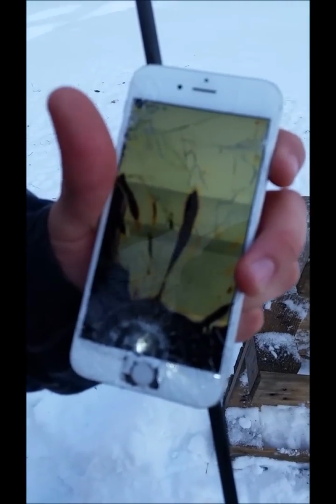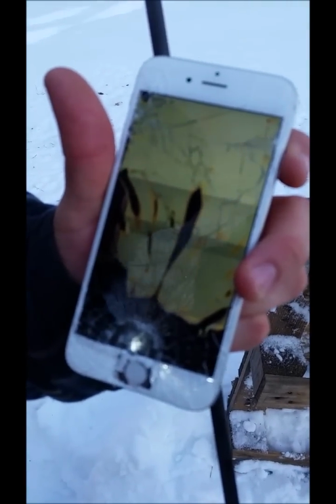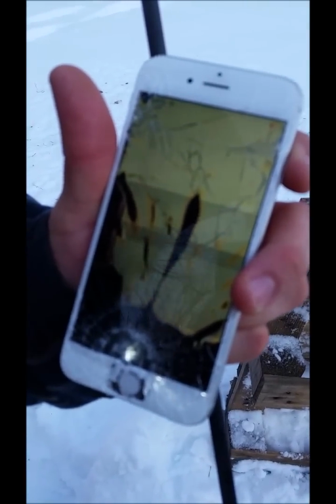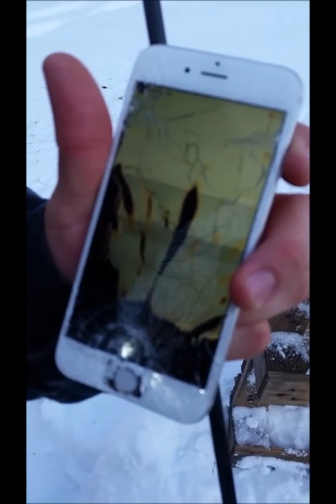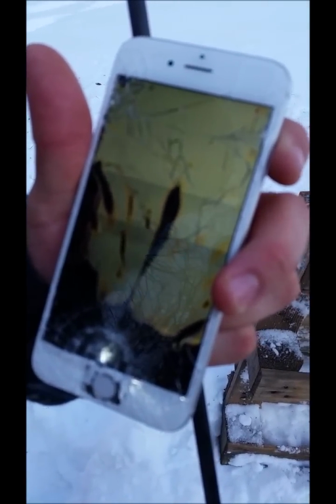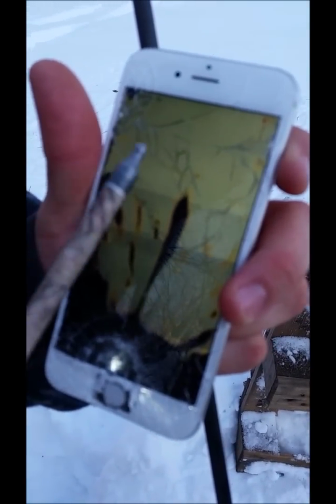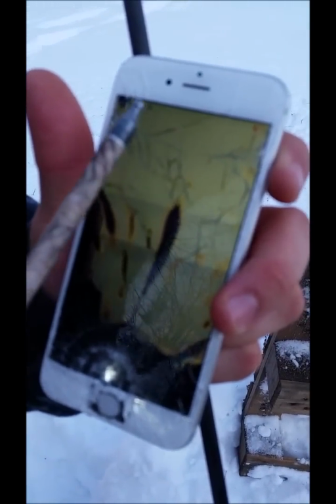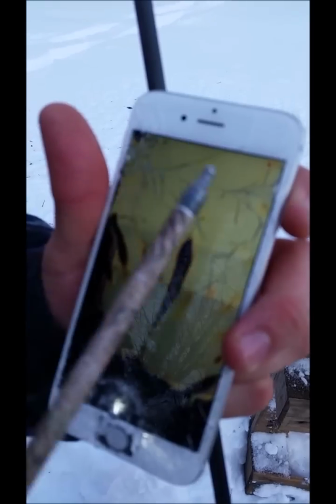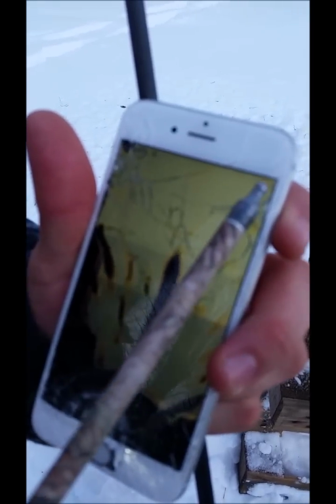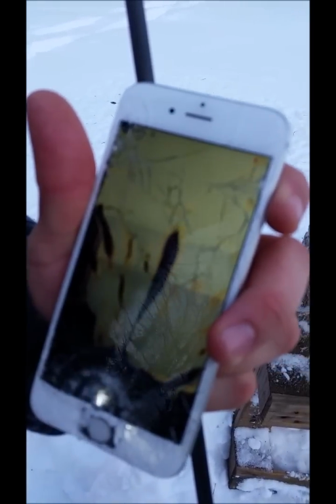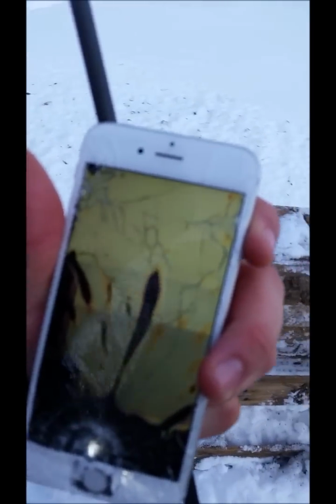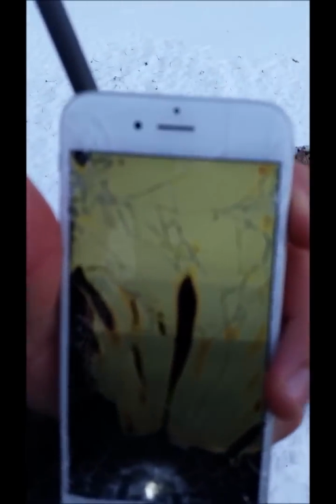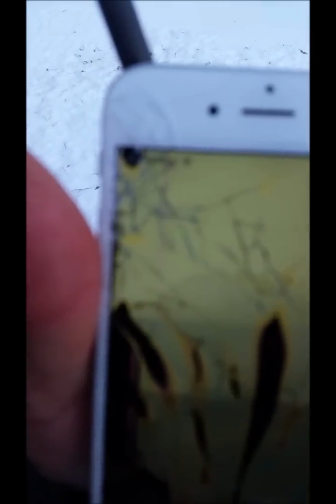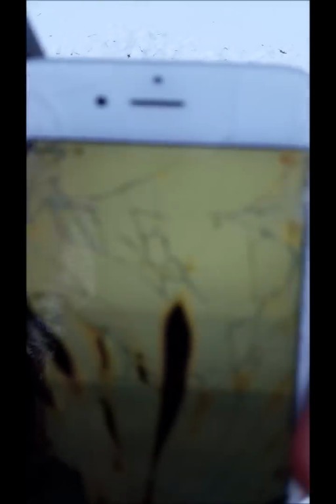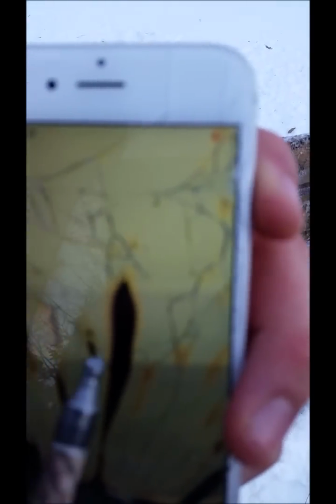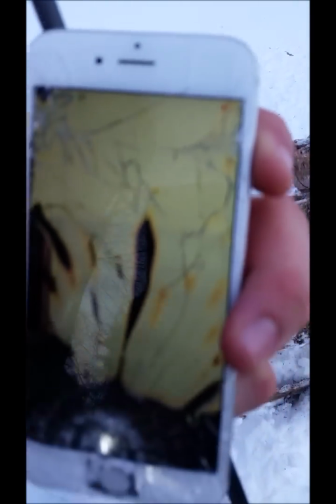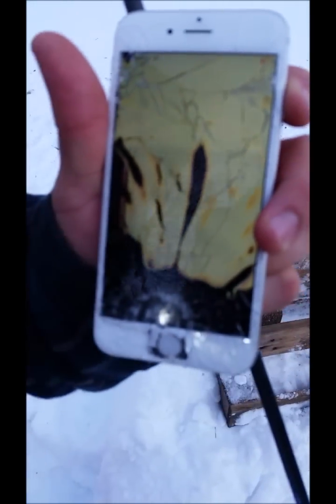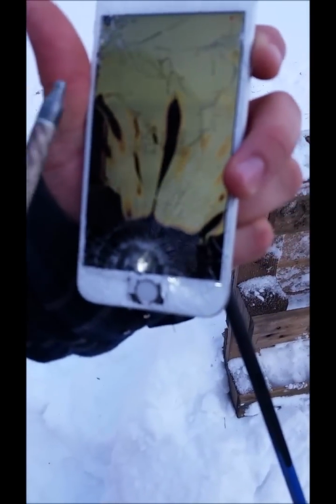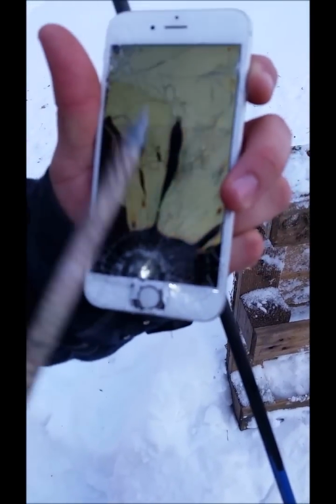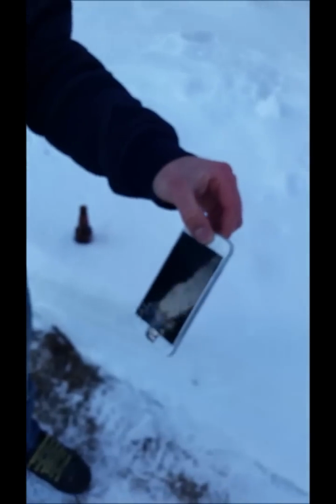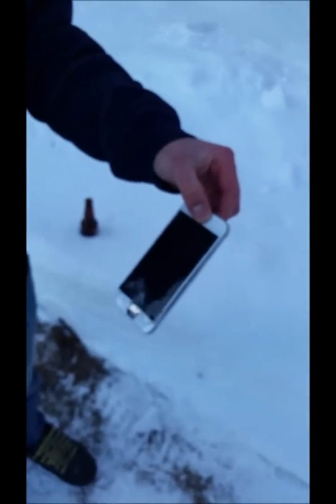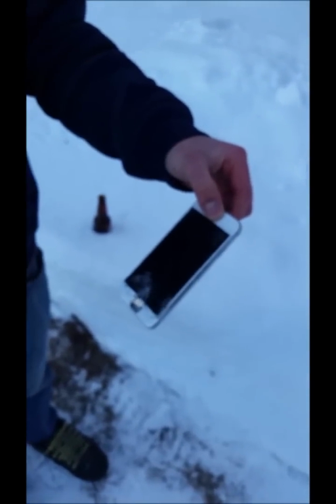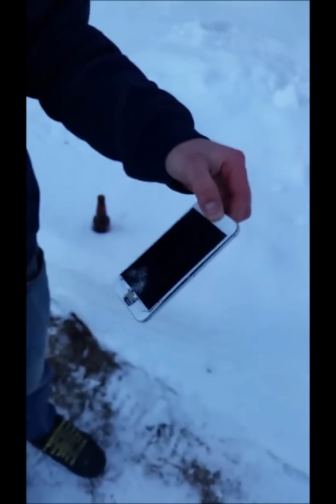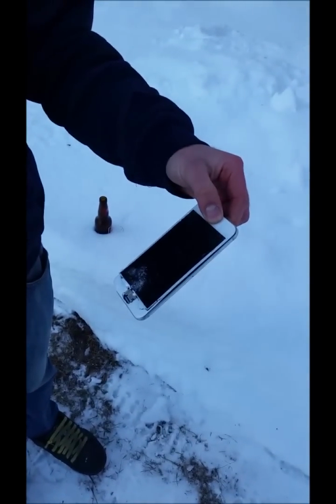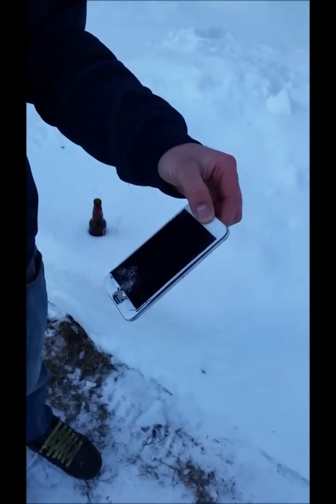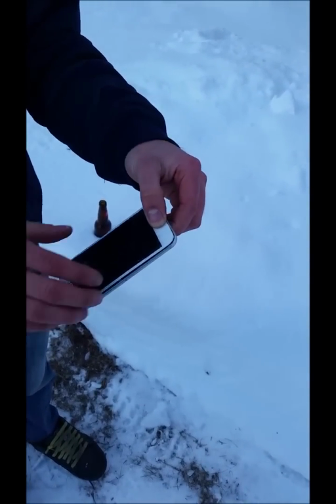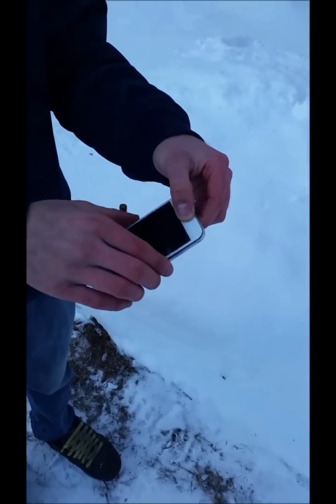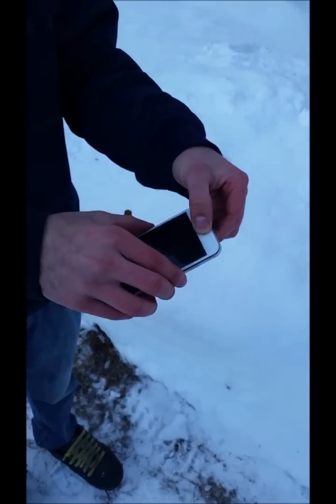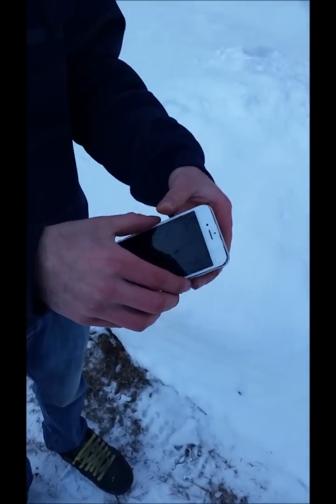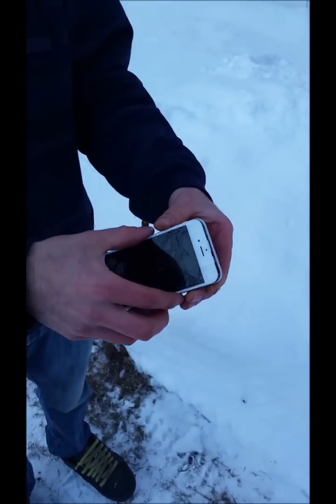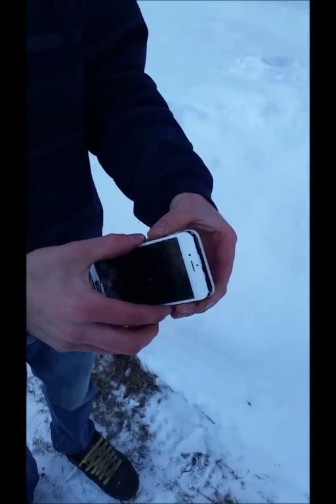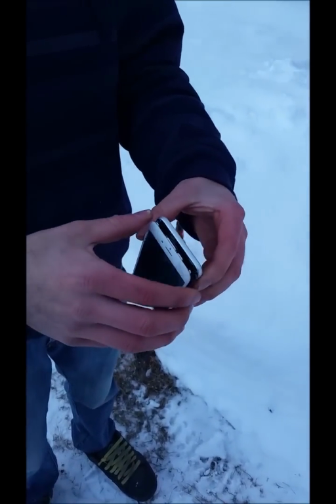Oh it's still working — the Wi-Fi is there and the battery is there. Hola. This is how you now open the iPhone 6.